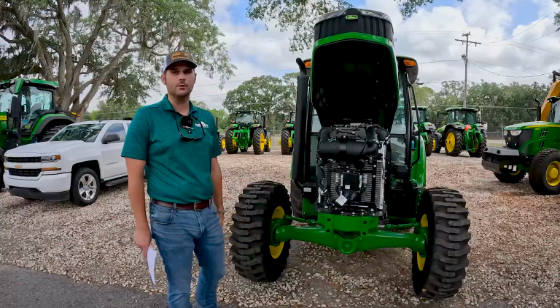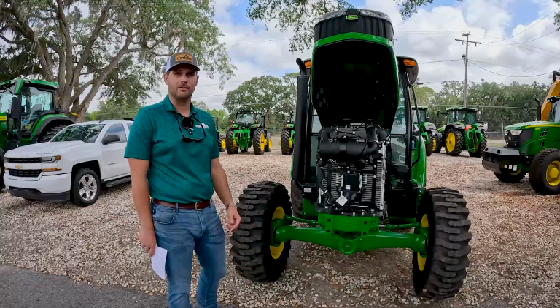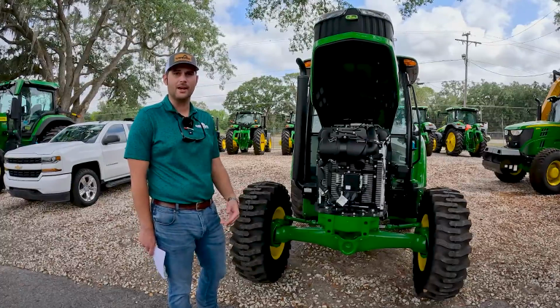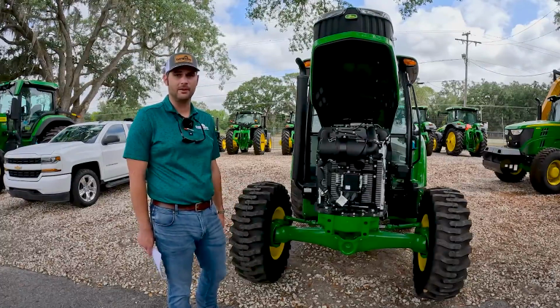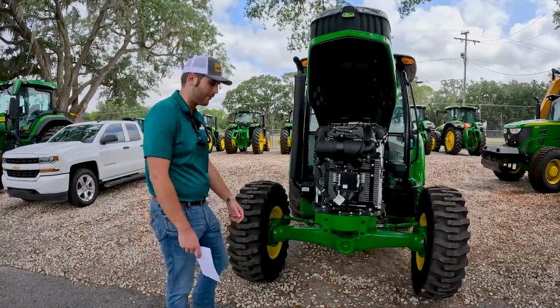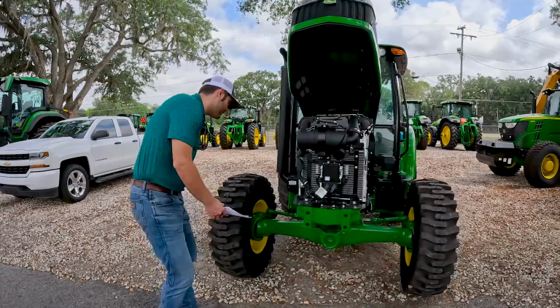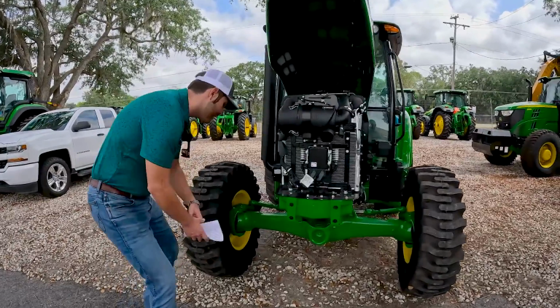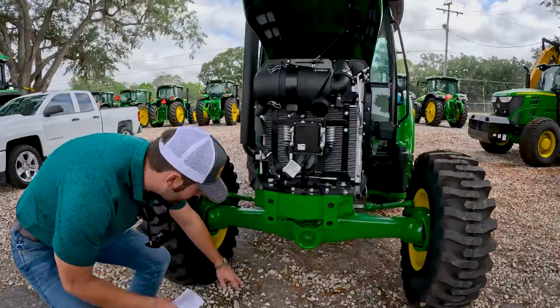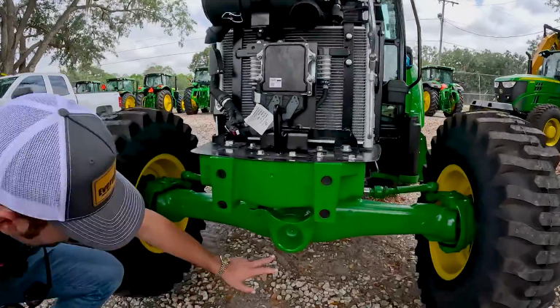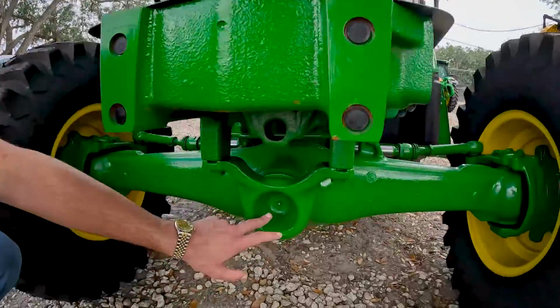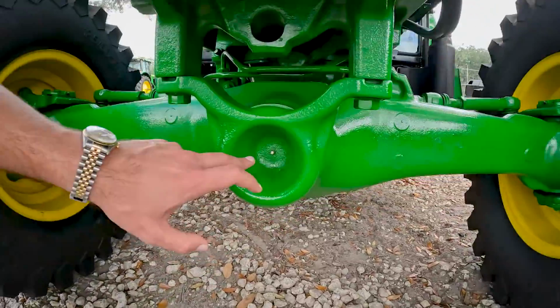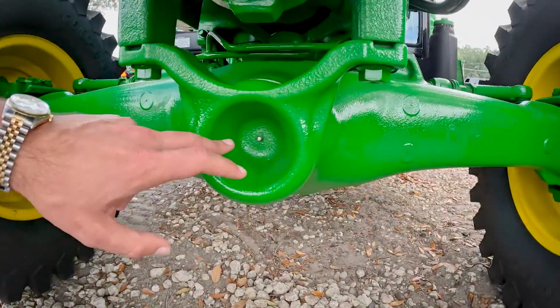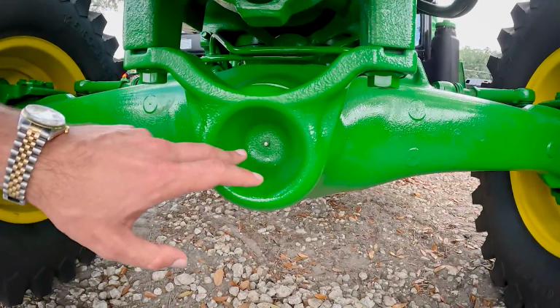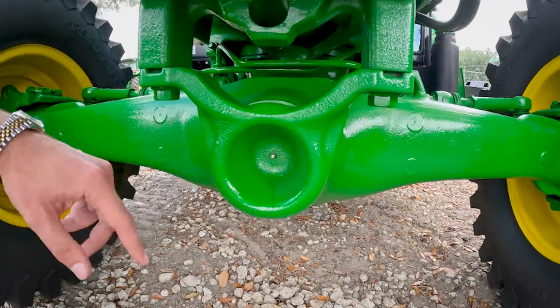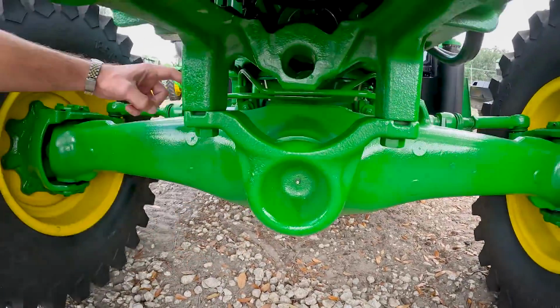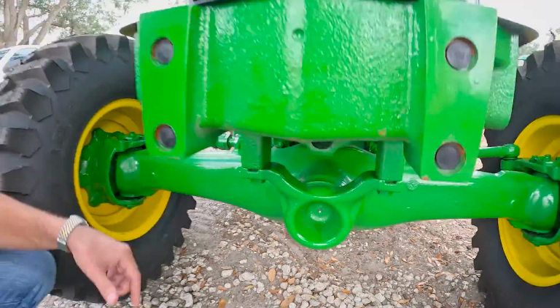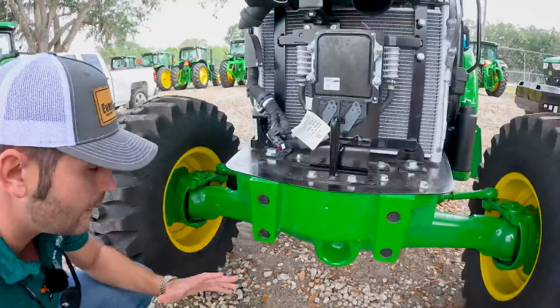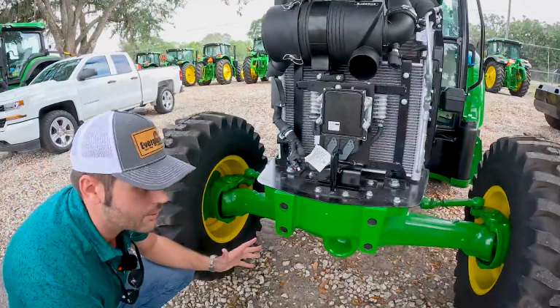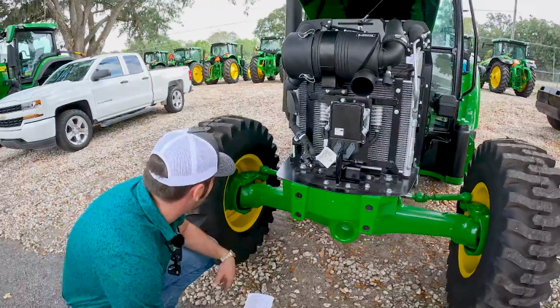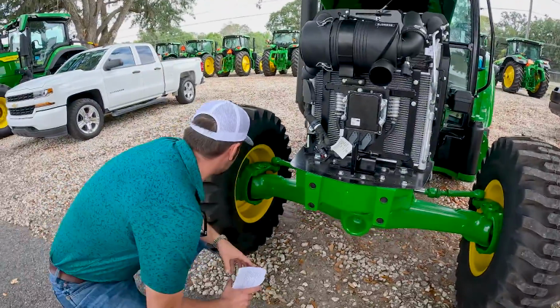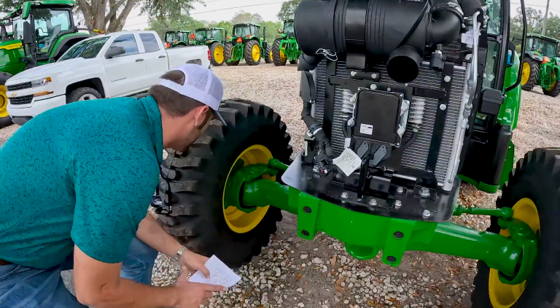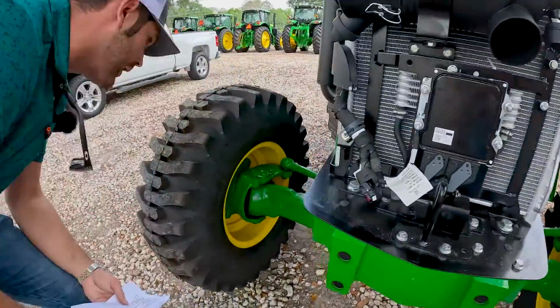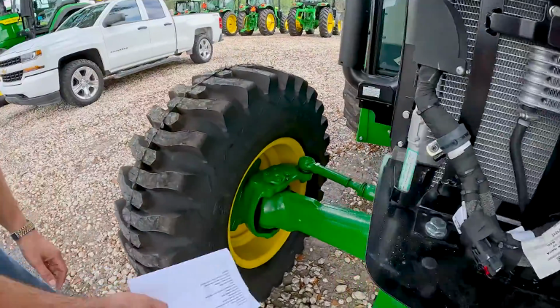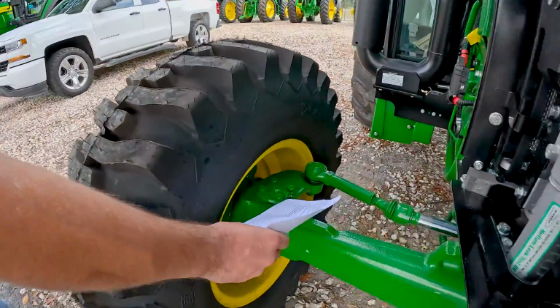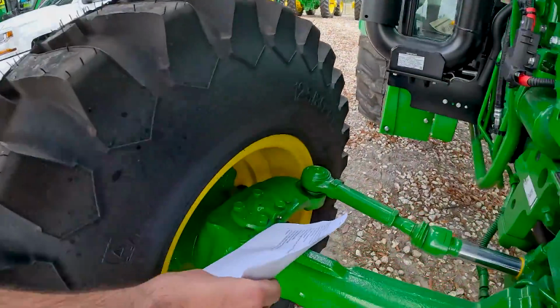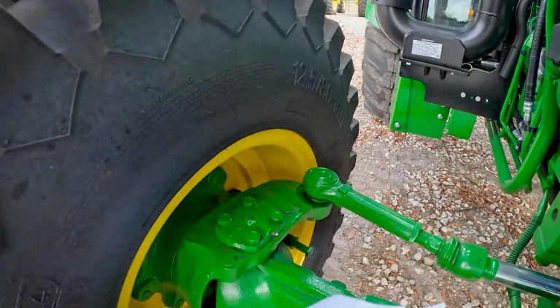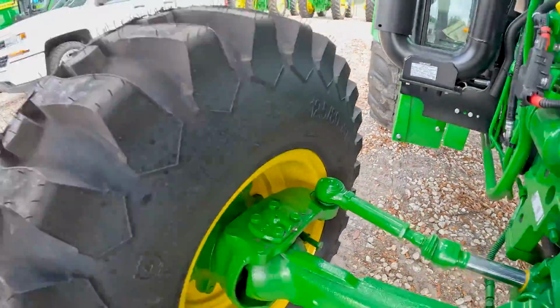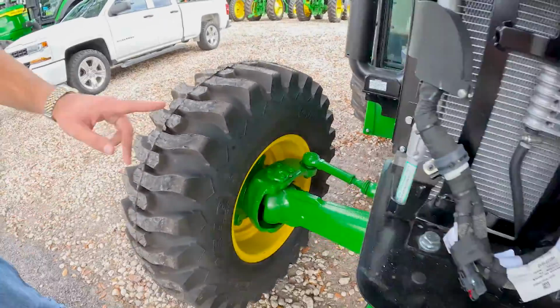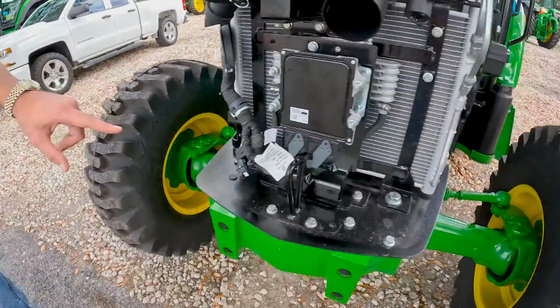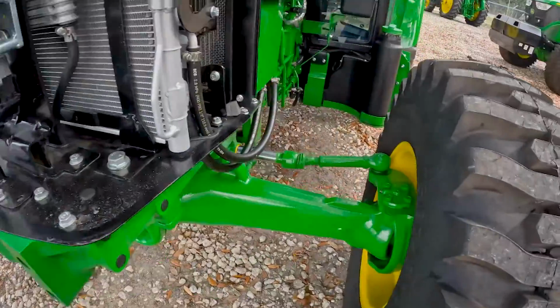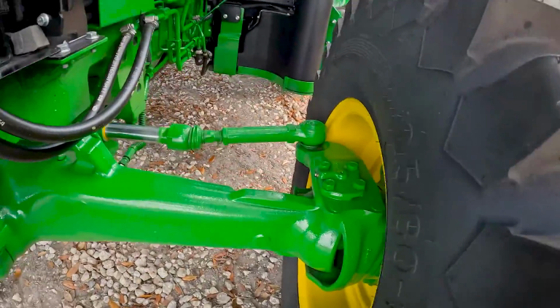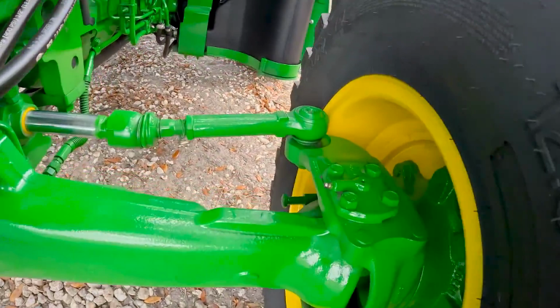You also want to check your front axle pivot pins for lubrication, which you do right here. There's also one in the back. And as long as you're down here, you're also going to want to lubricate here — there's one on the other side you've got to hit as well.